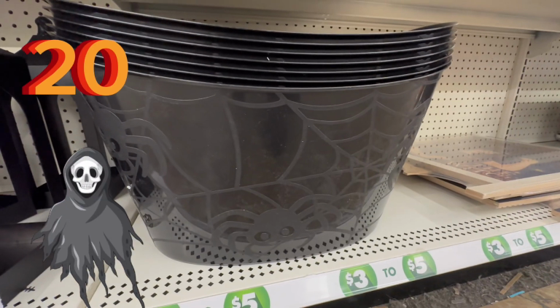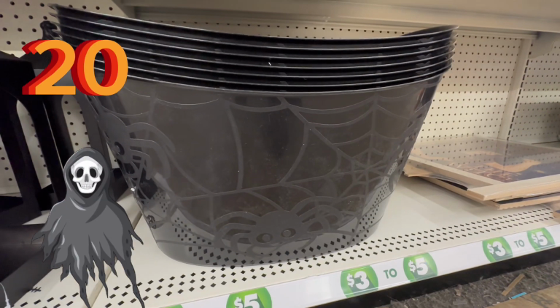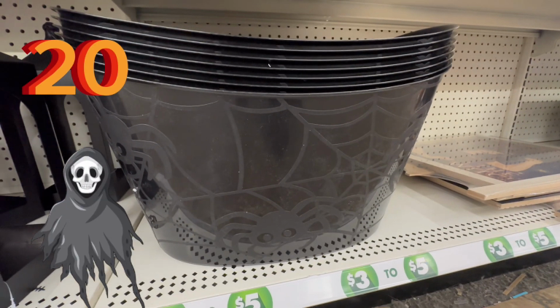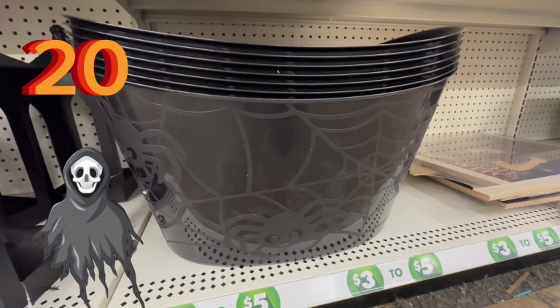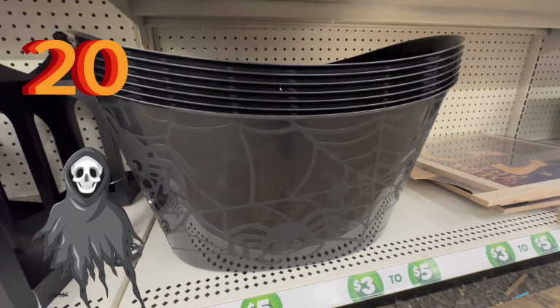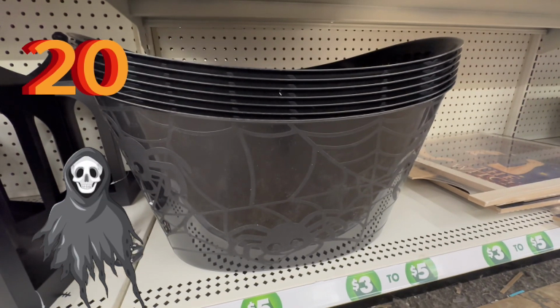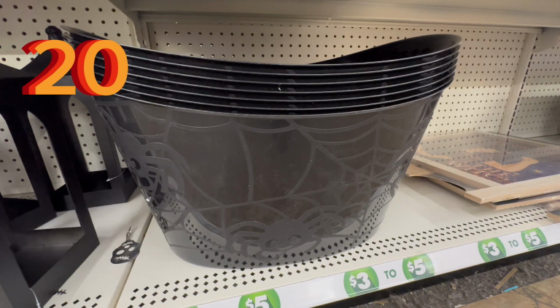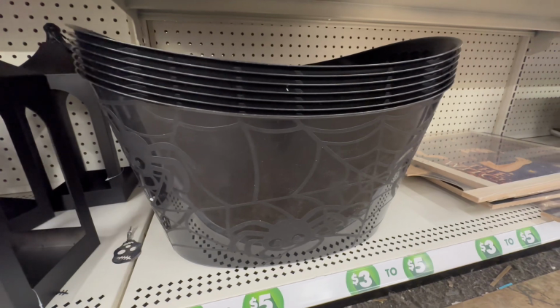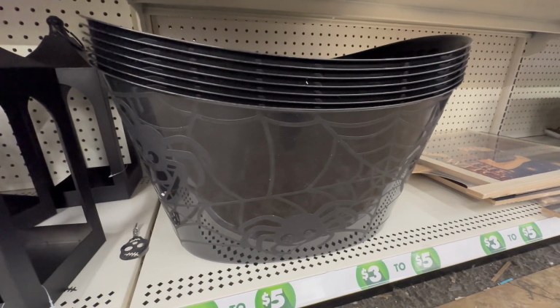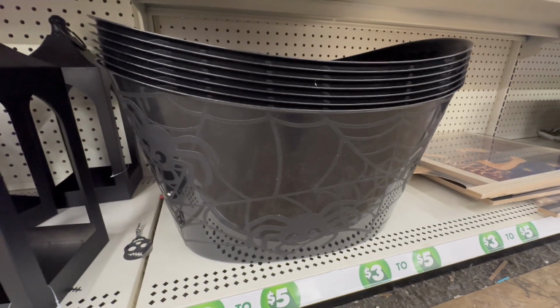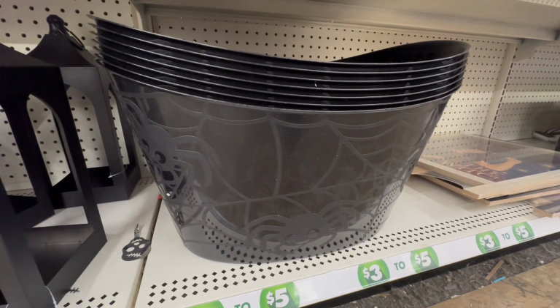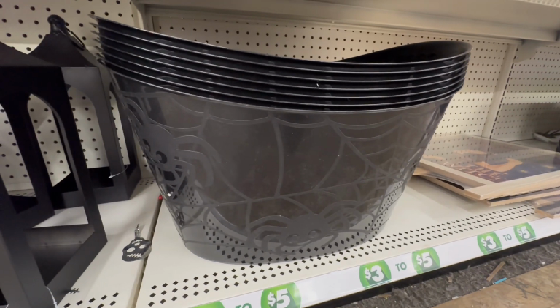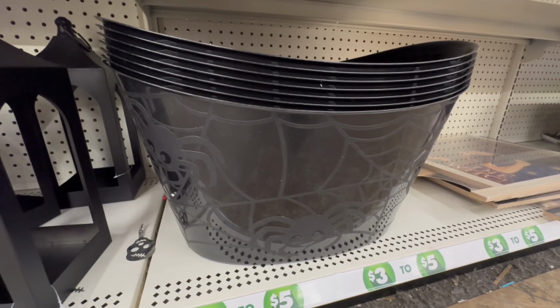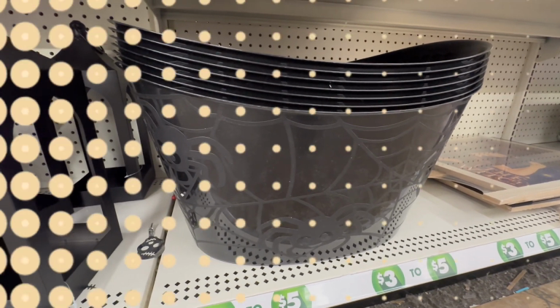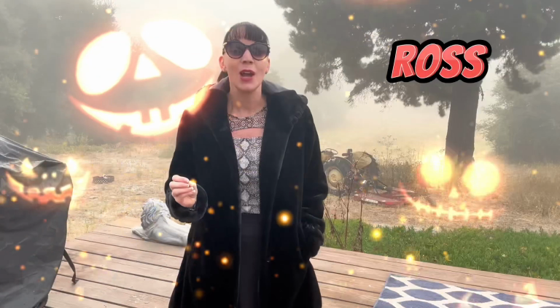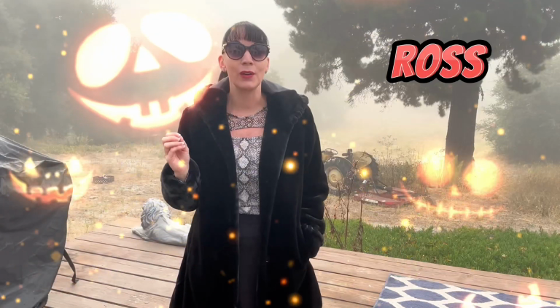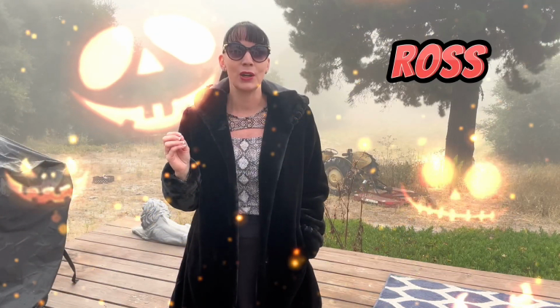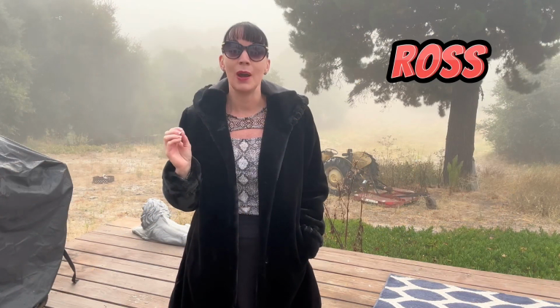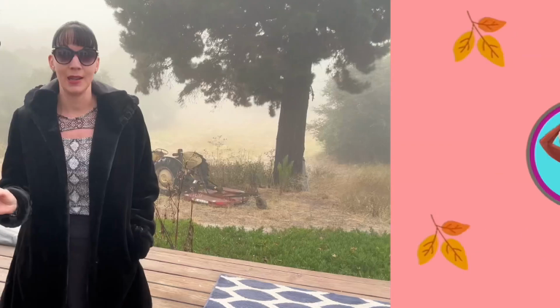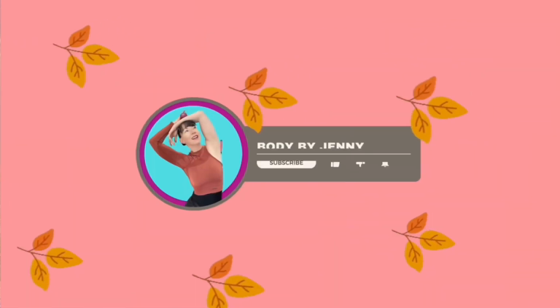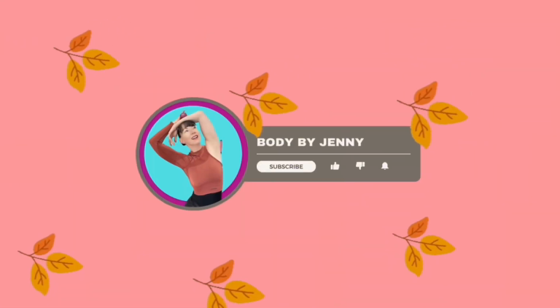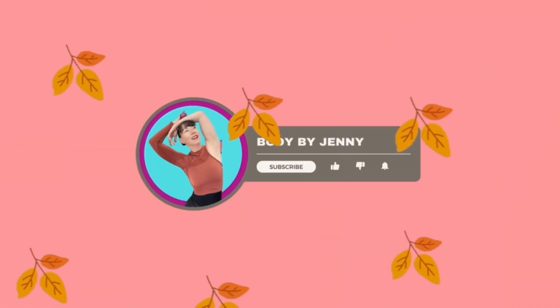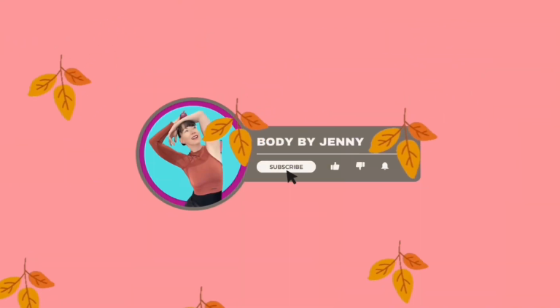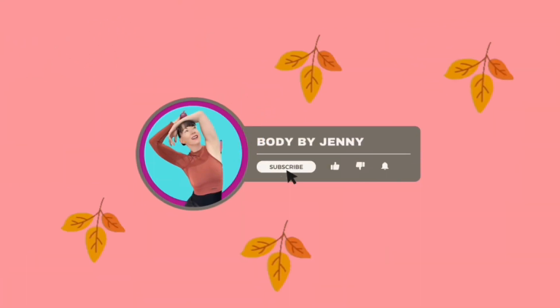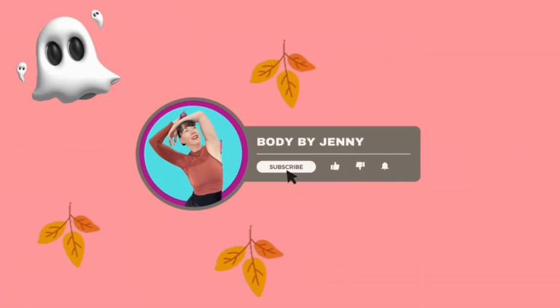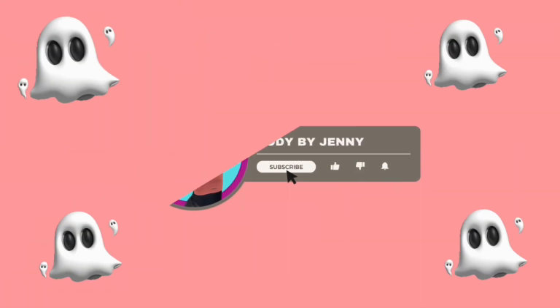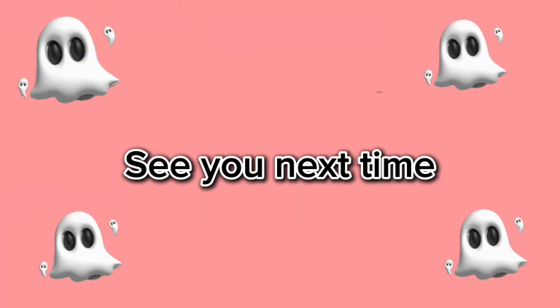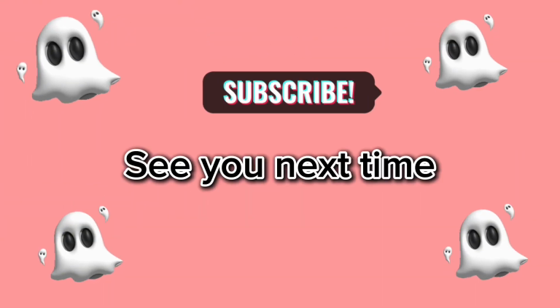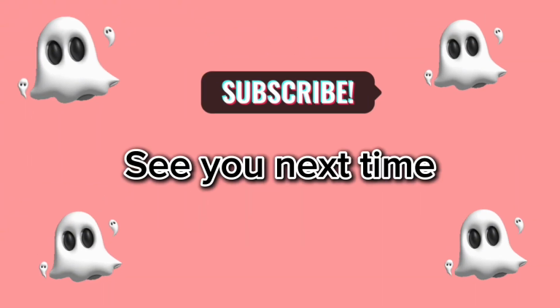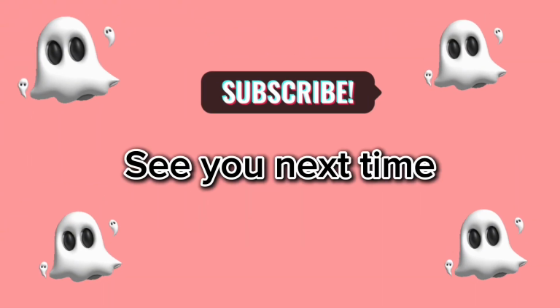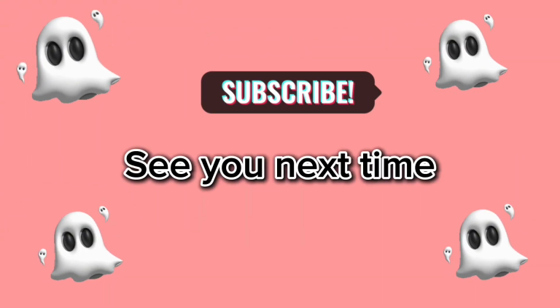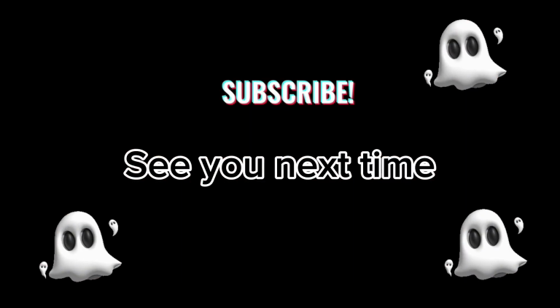Last item at number 20, we have these huge spiderweb buckets. I would run and grab these, fill them with candy, and put them on your front porch. That's going to do it for today's top 20. I love you guys so much — please consider subscribing, and I will see you in my next video. Bye for now.